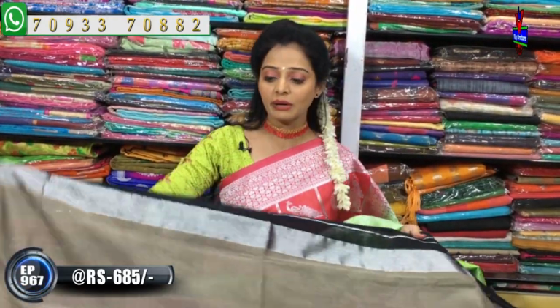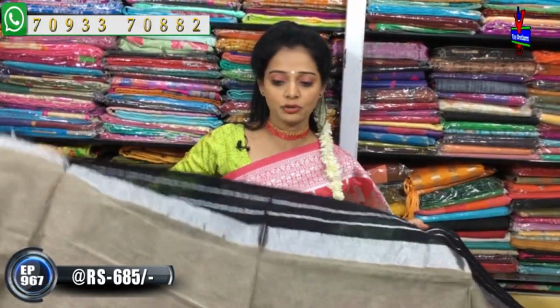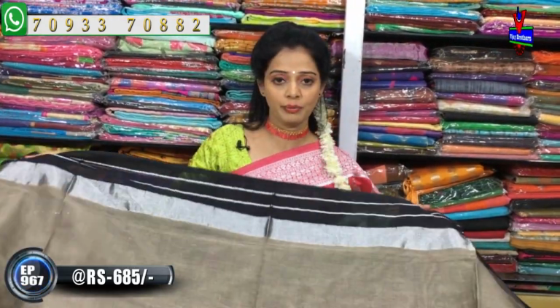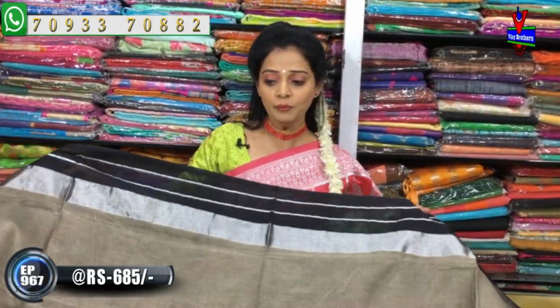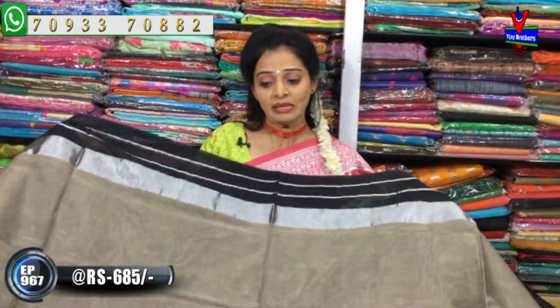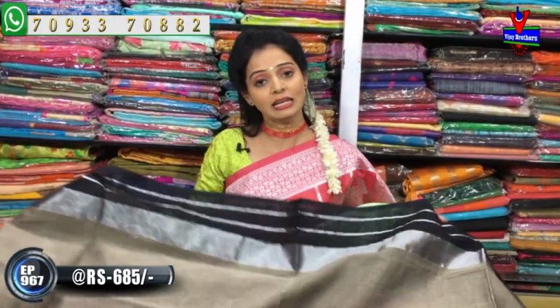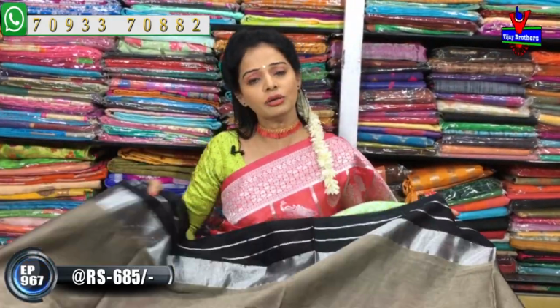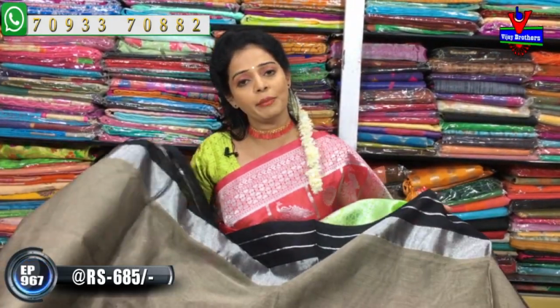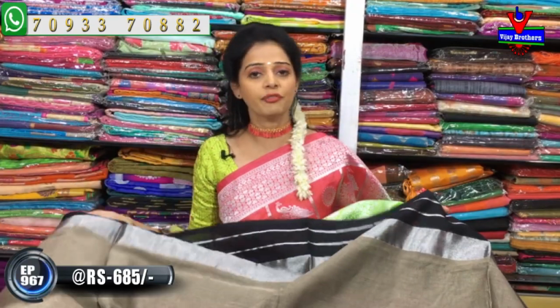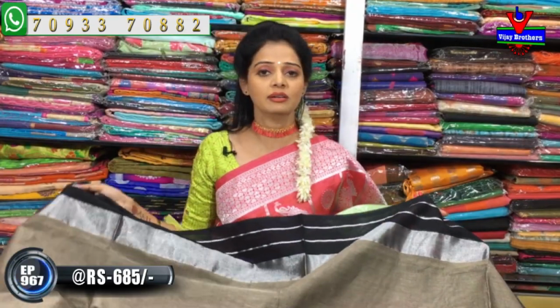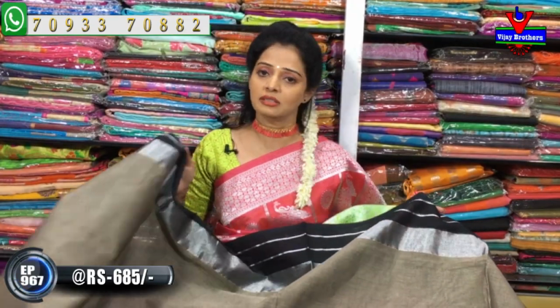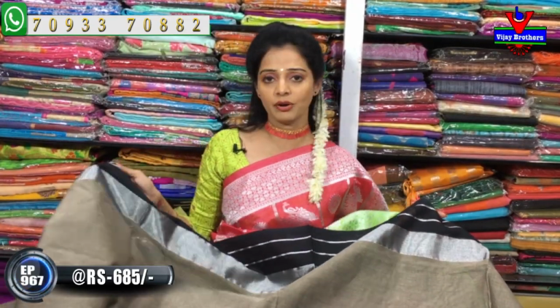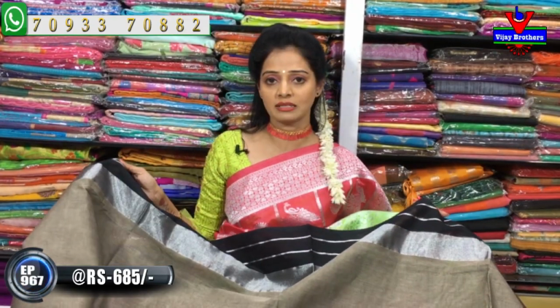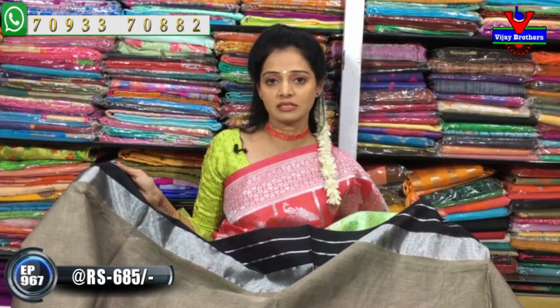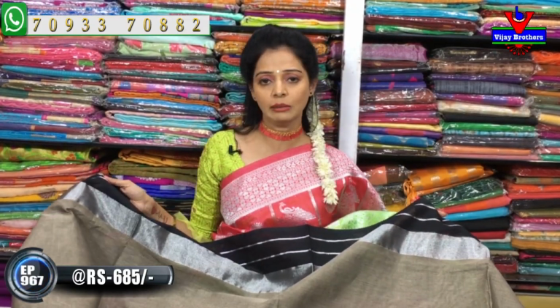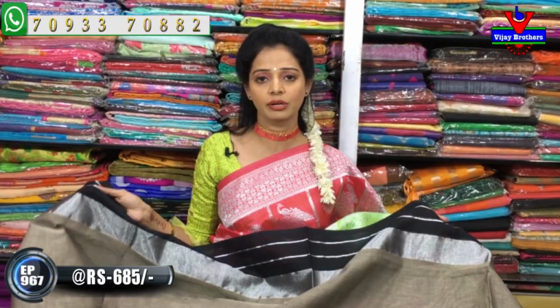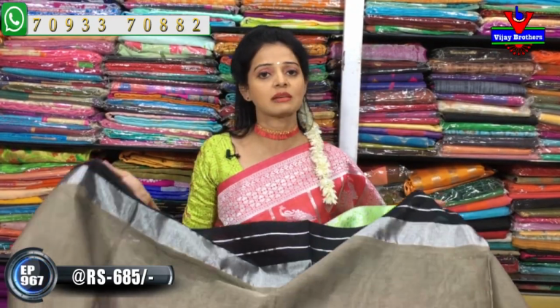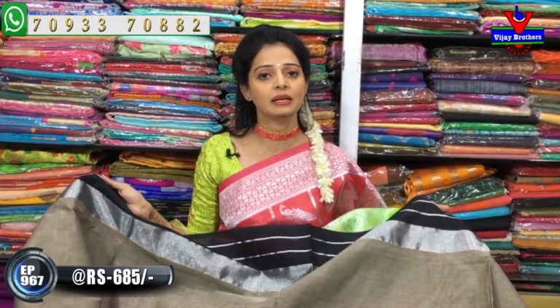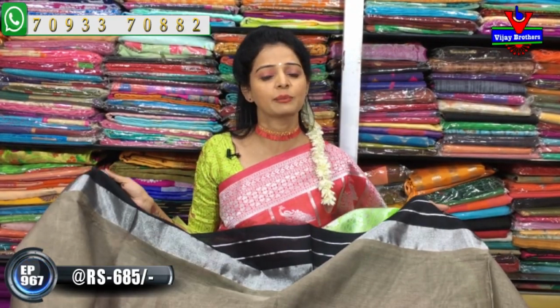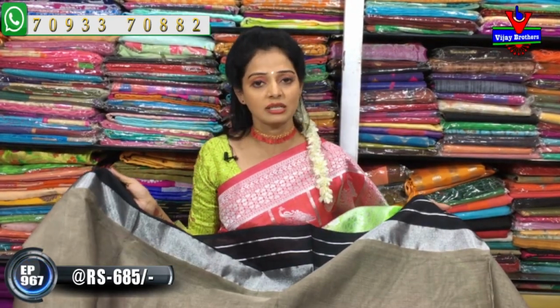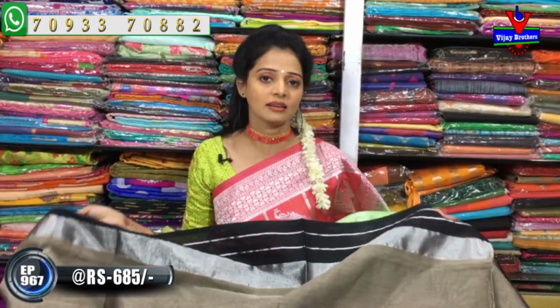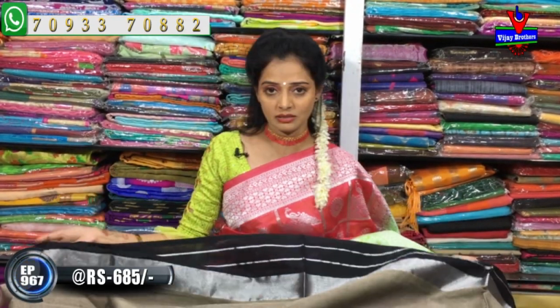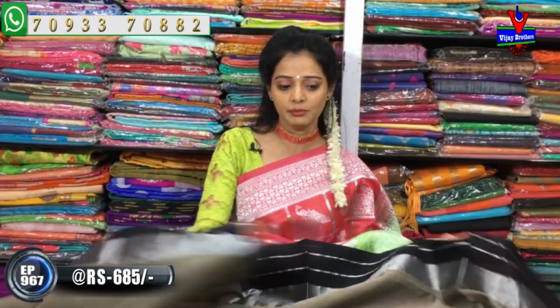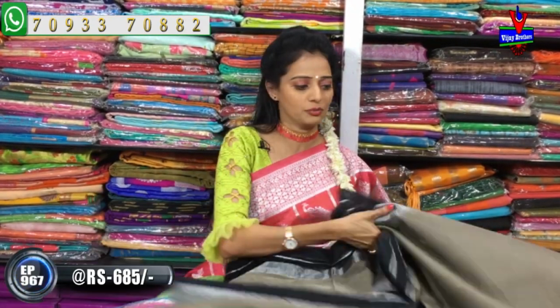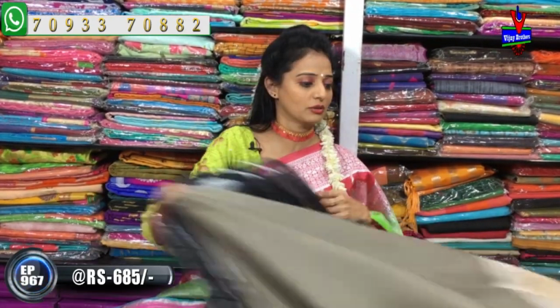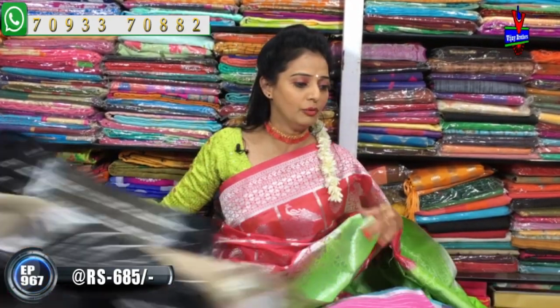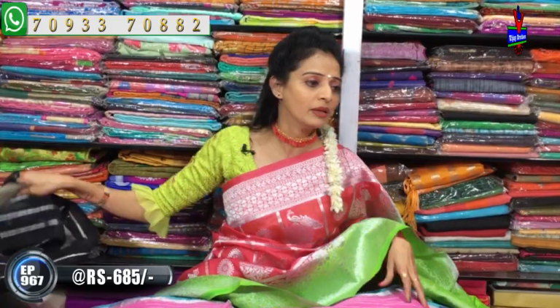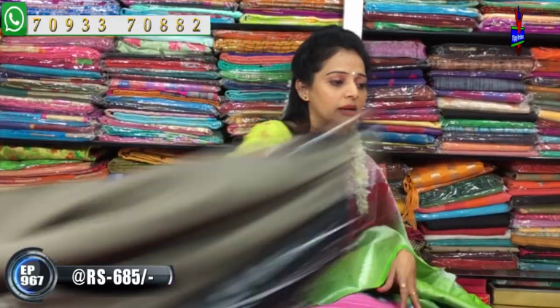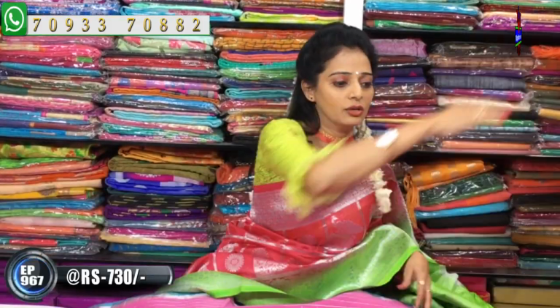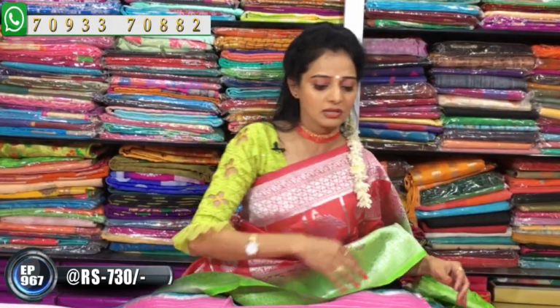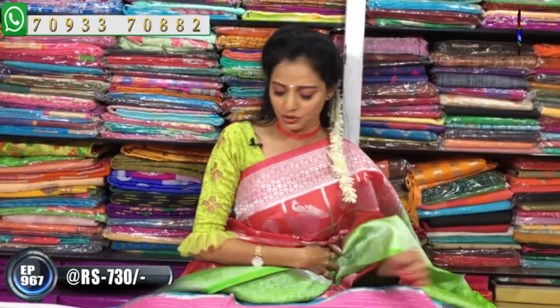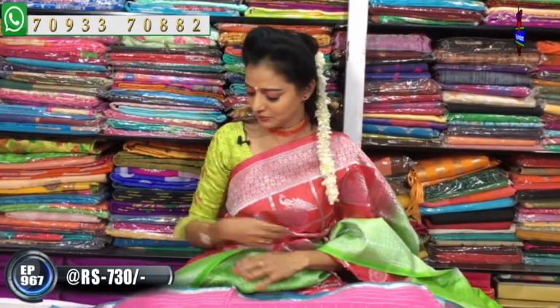In this sari, a number of colors and number of designs are available. We are showing you only a few sample sarees. Let's look at the next sari.